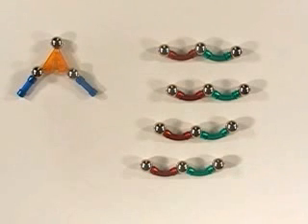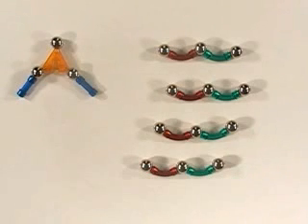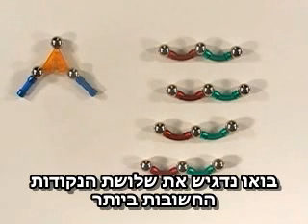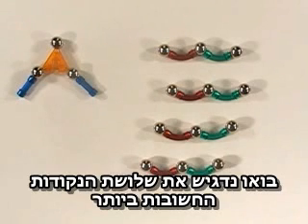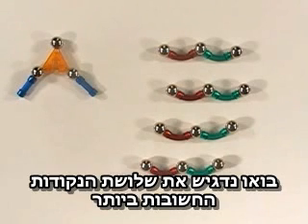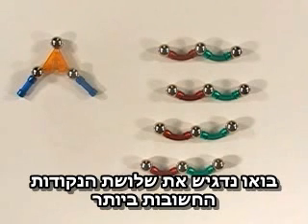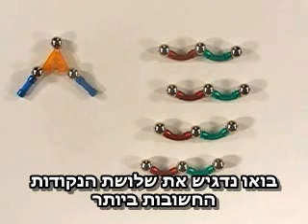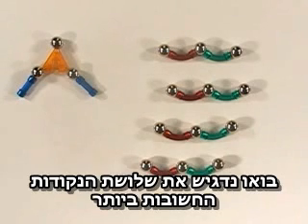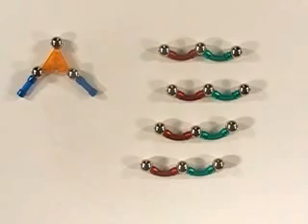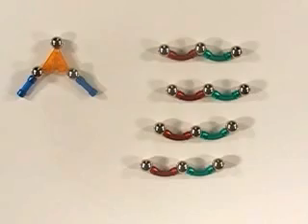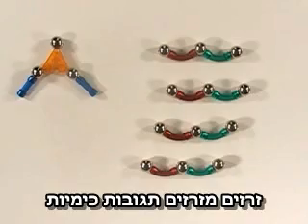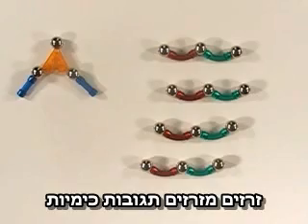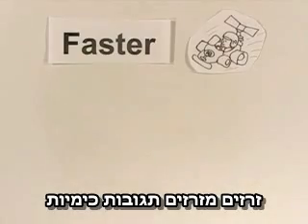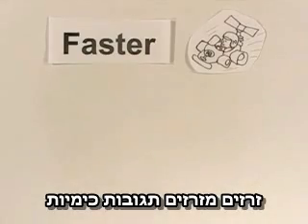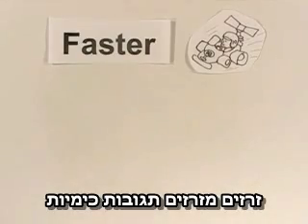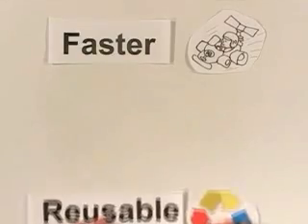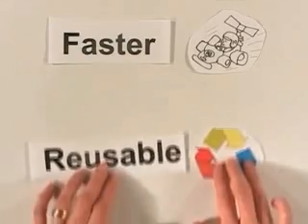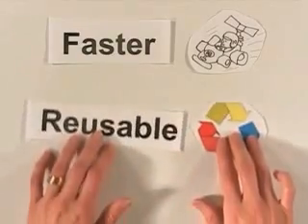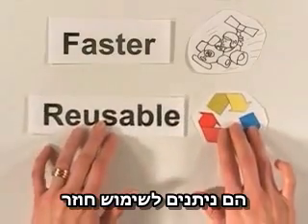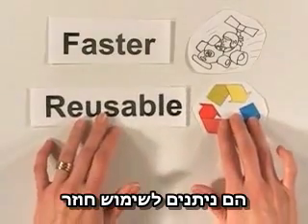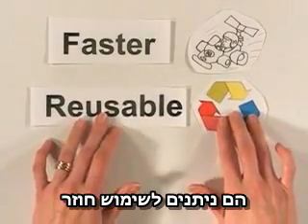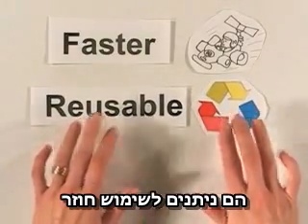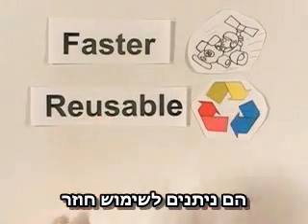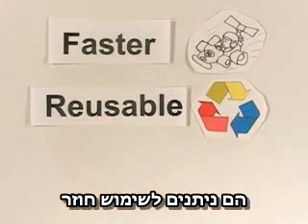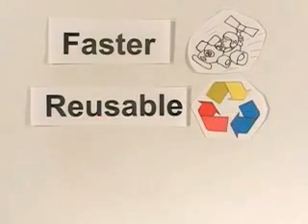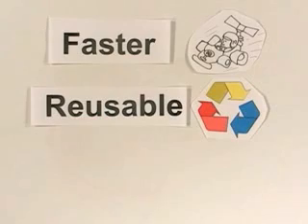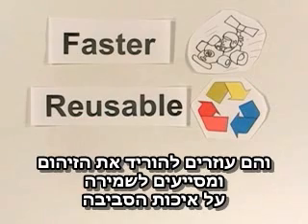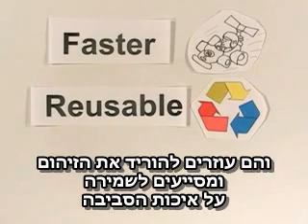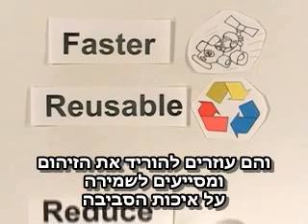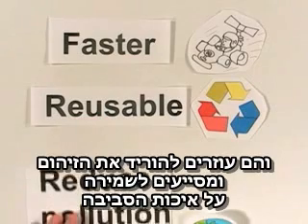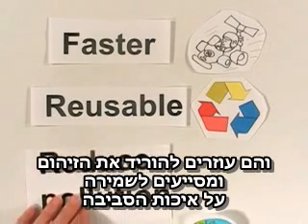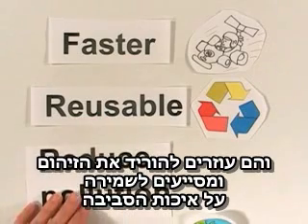Let's recap the three most important points. Catalysts speed up chemical reactions, they can be used over and over again, and they help reduce pollution and protect the environment.